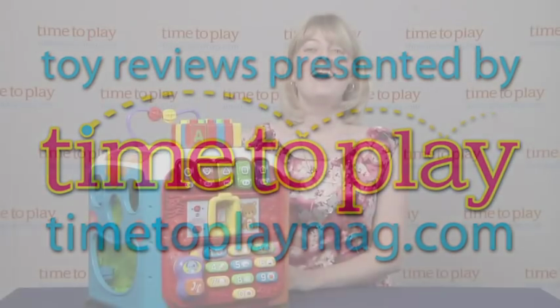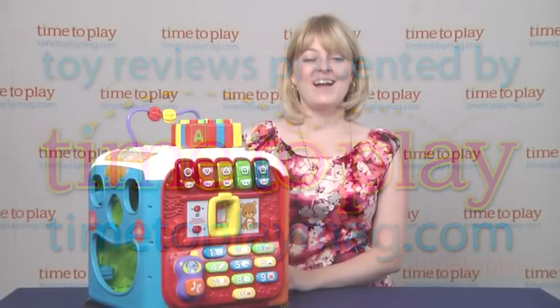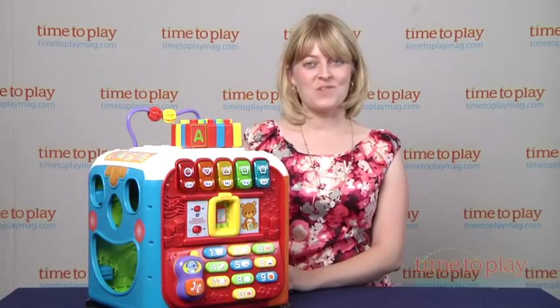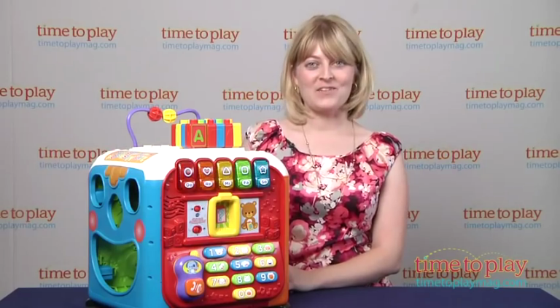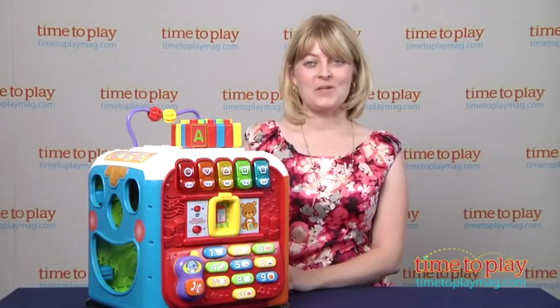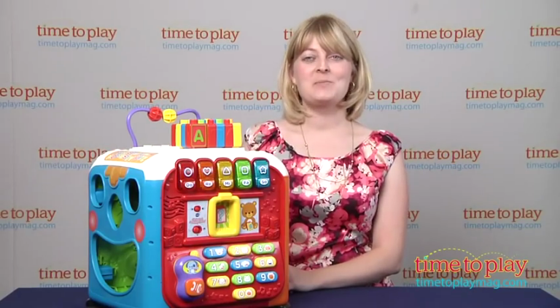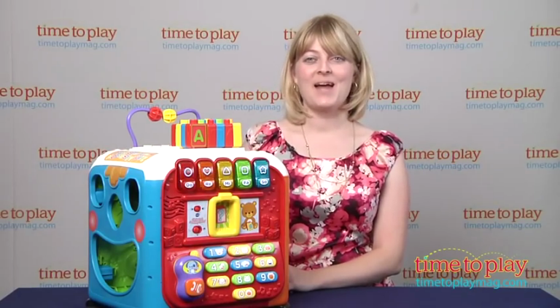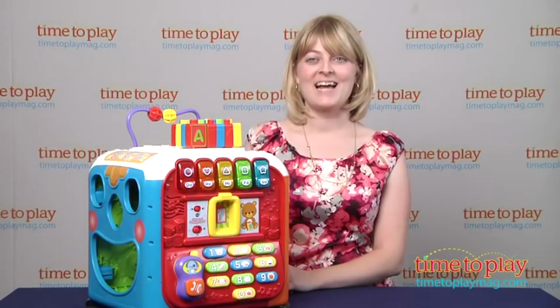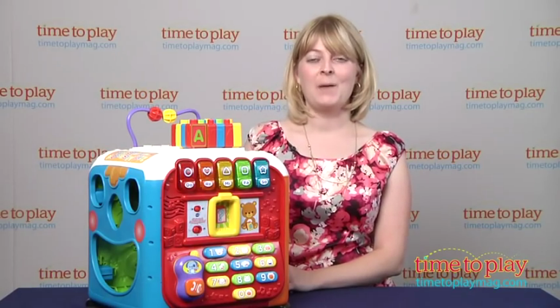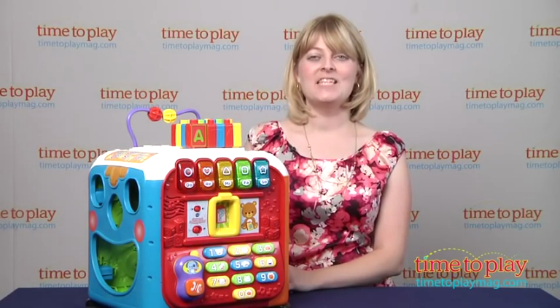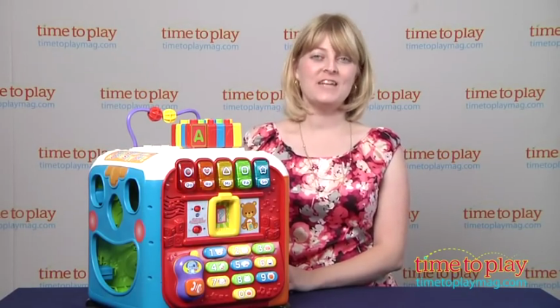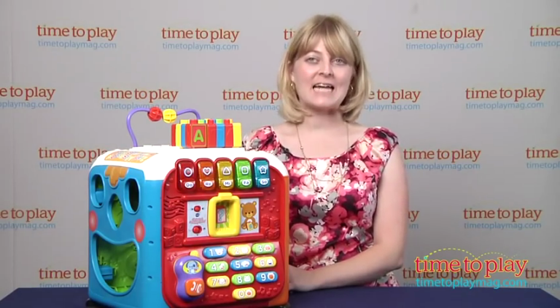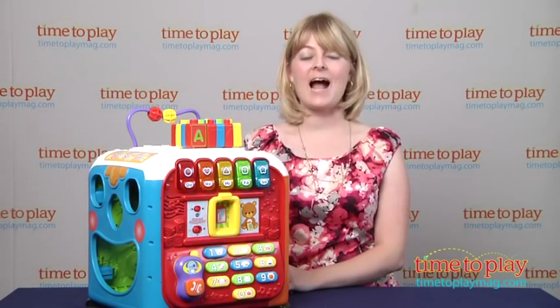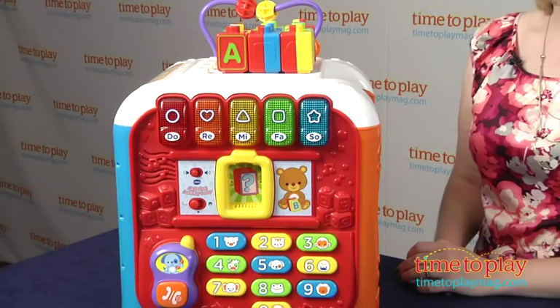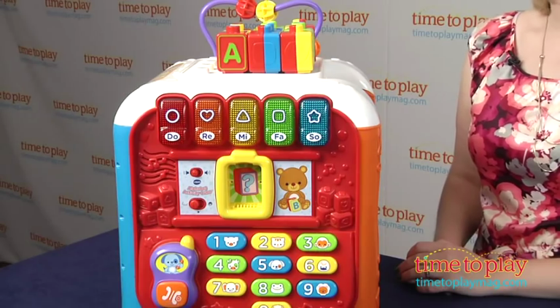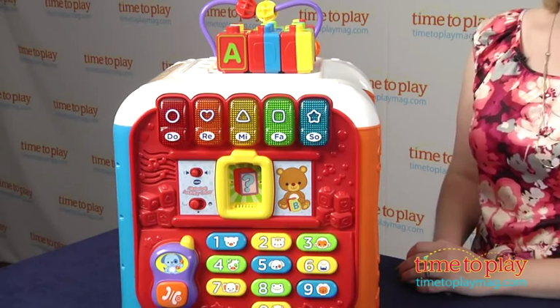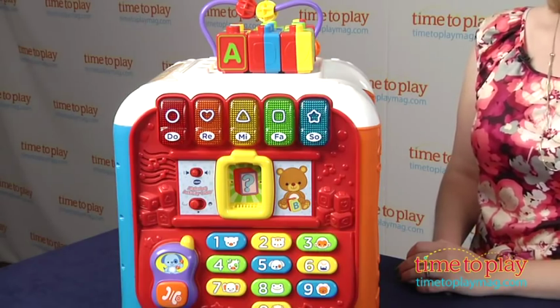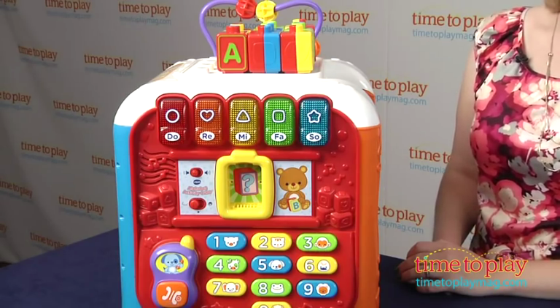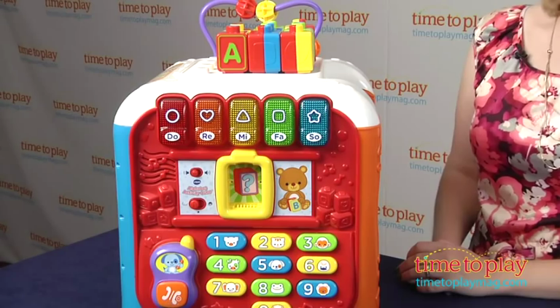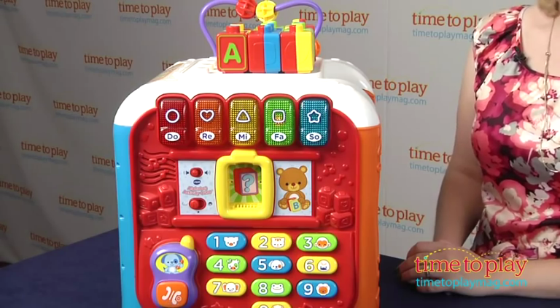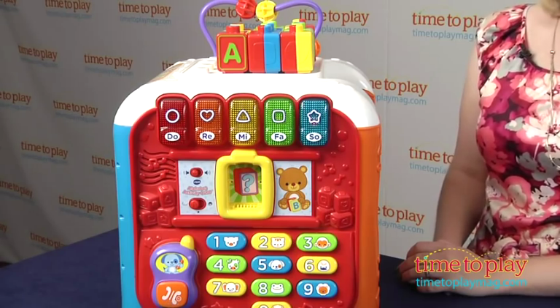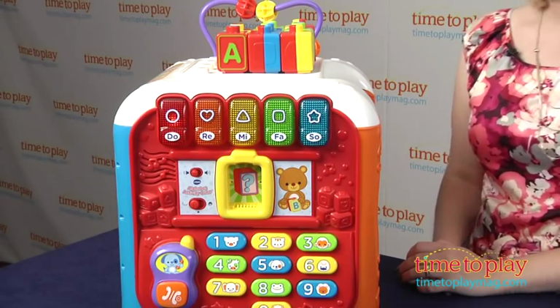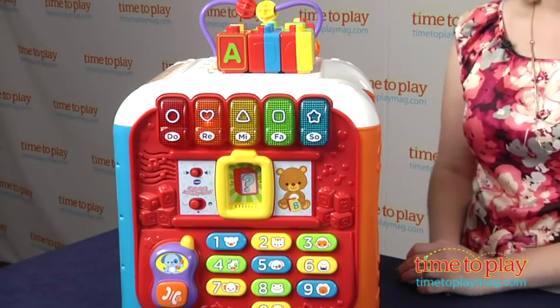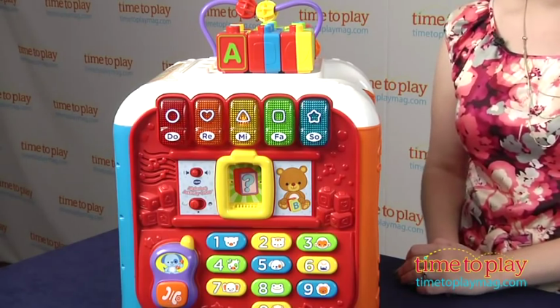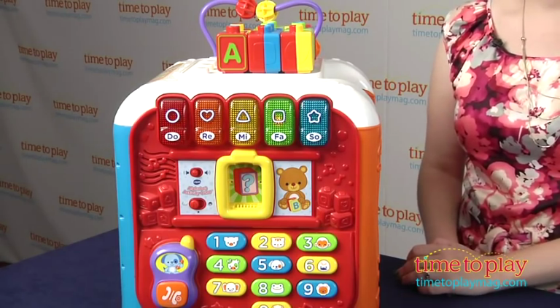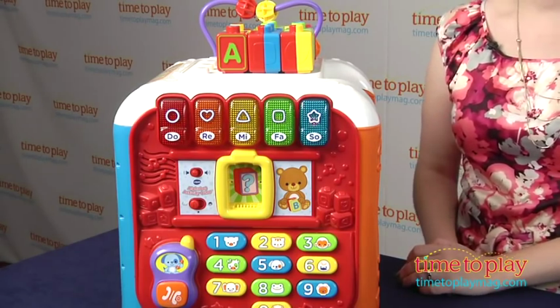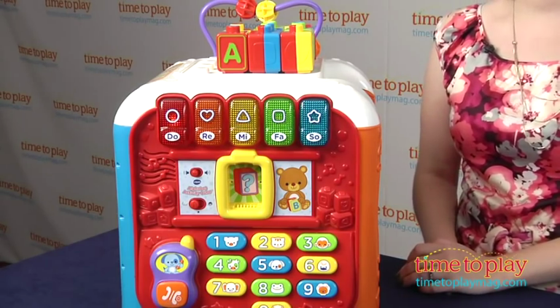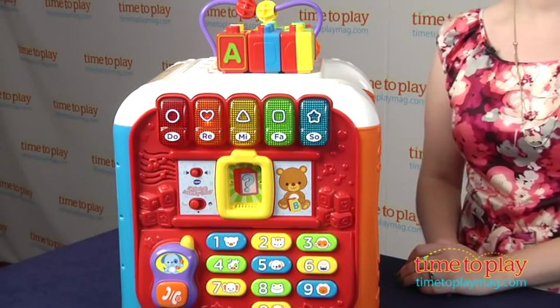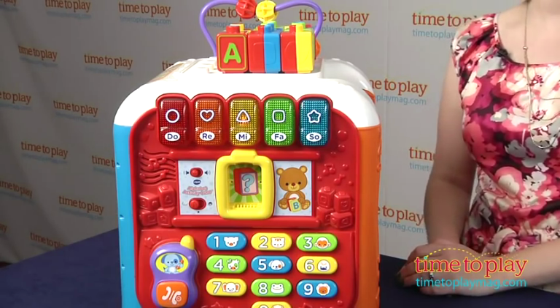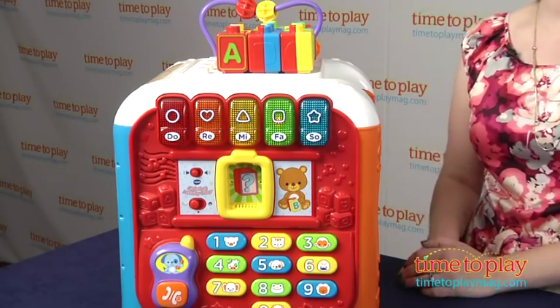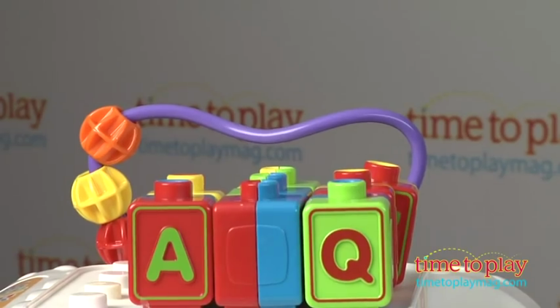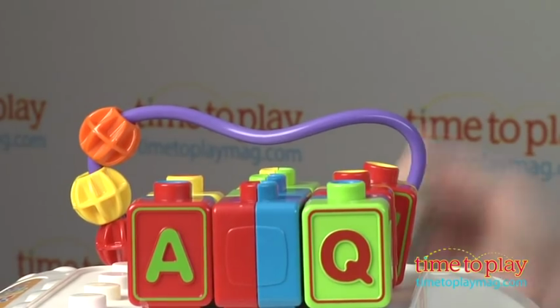Hi, I'm Laurie from TimeToPlayMag.com and this is VTech's Alphabet Activity Cube. It has five sides of creativity for kids 9 to 36 months.